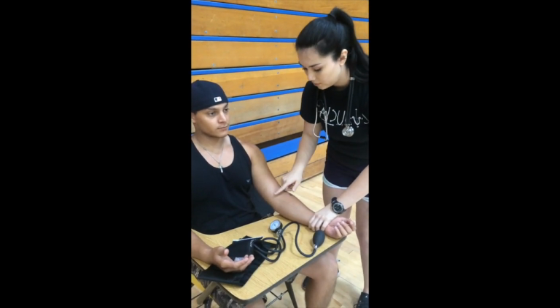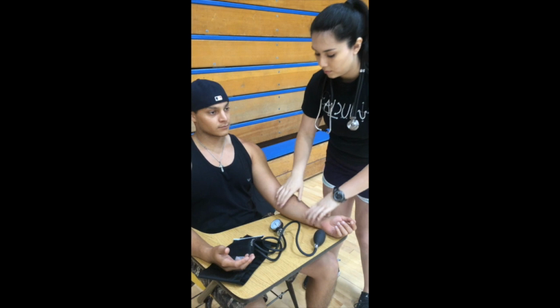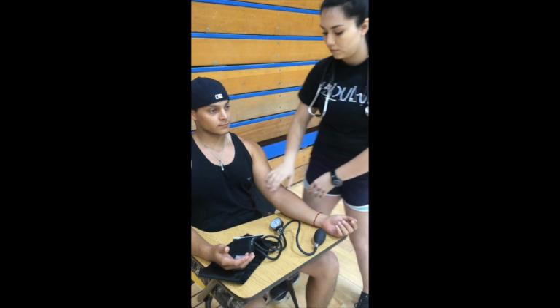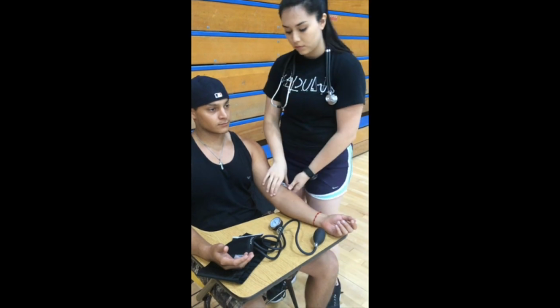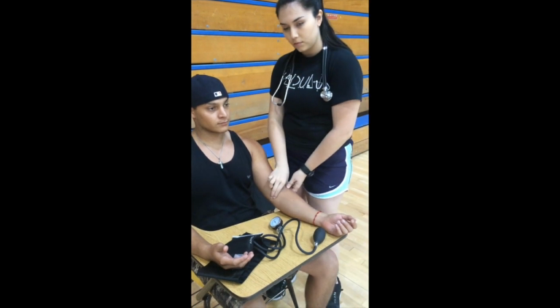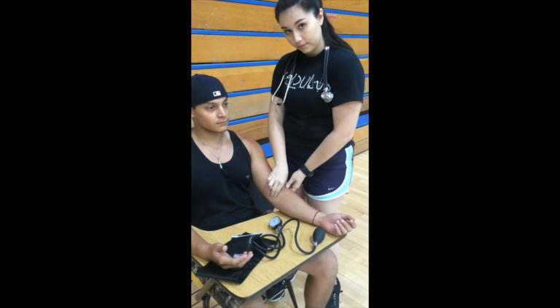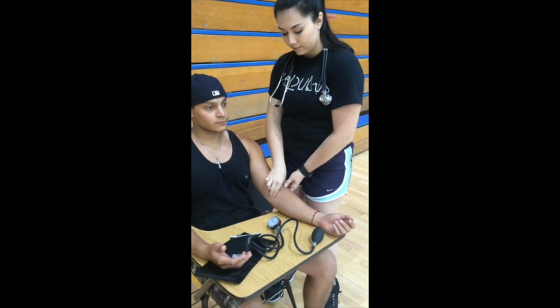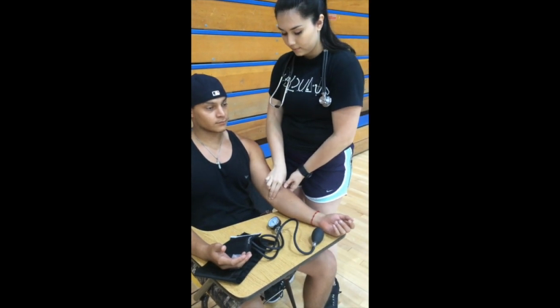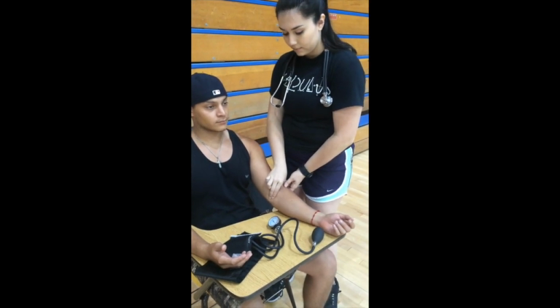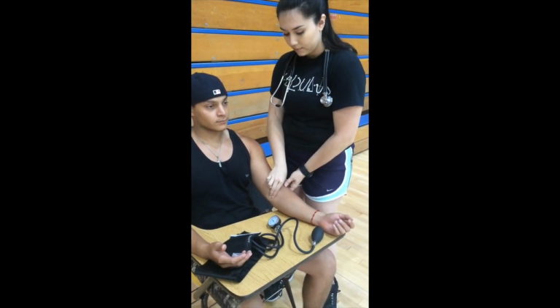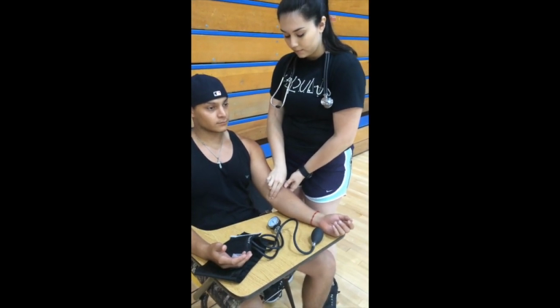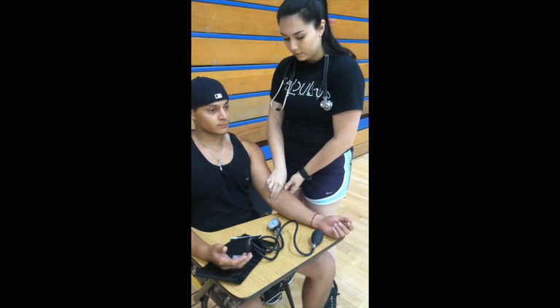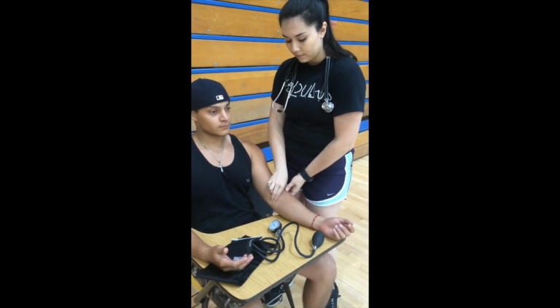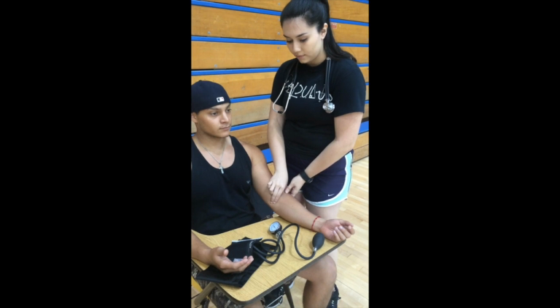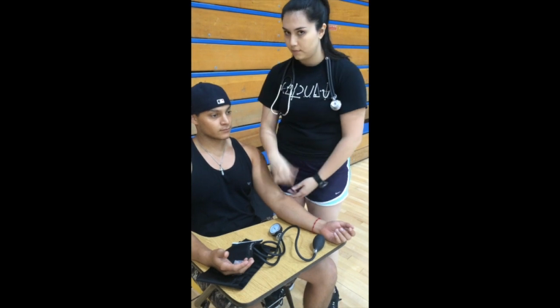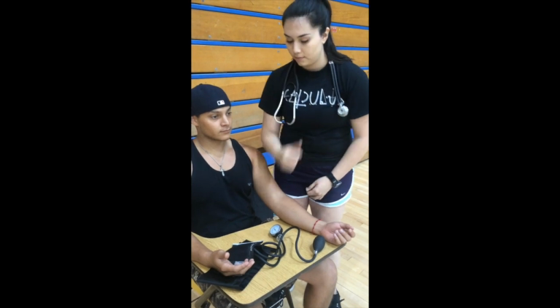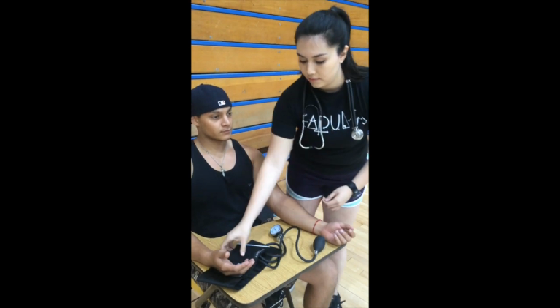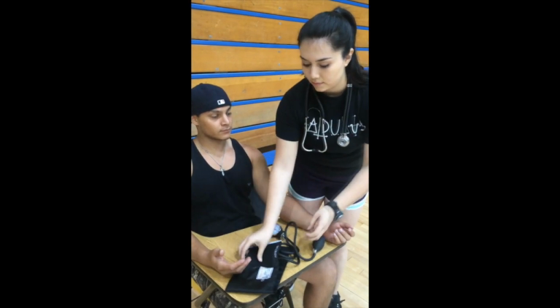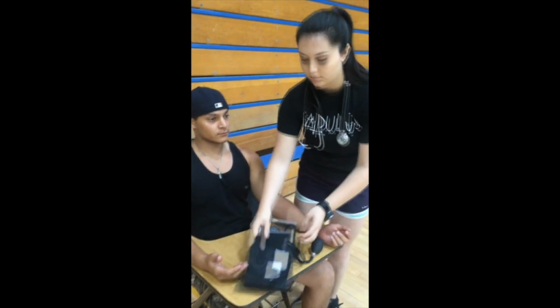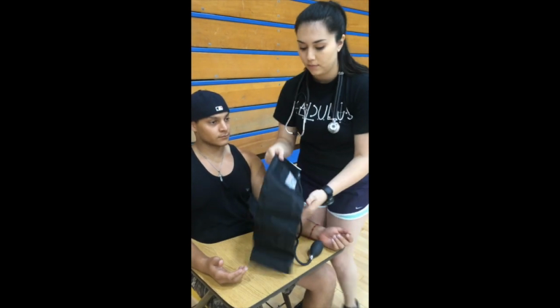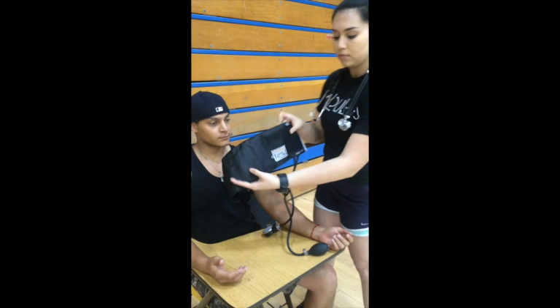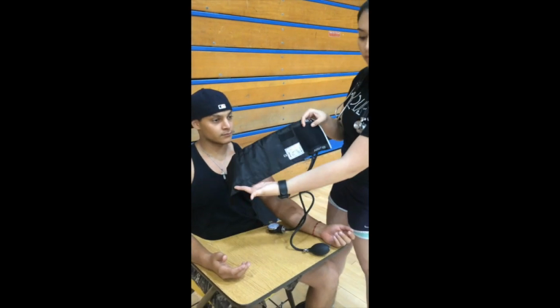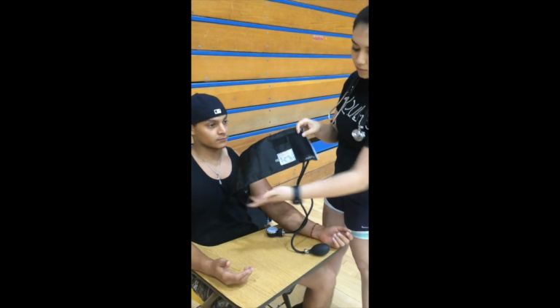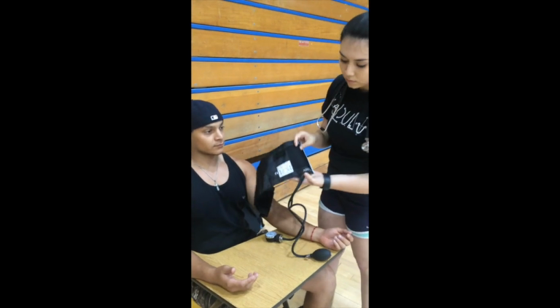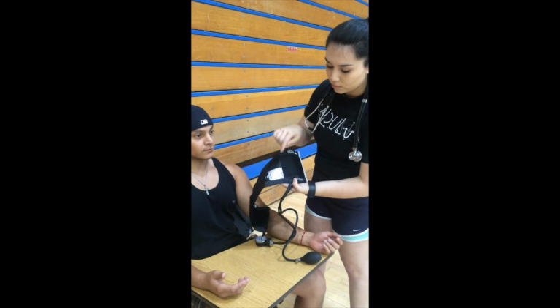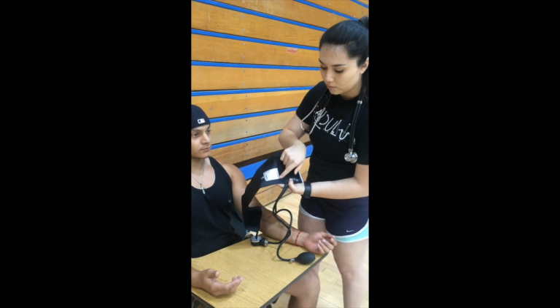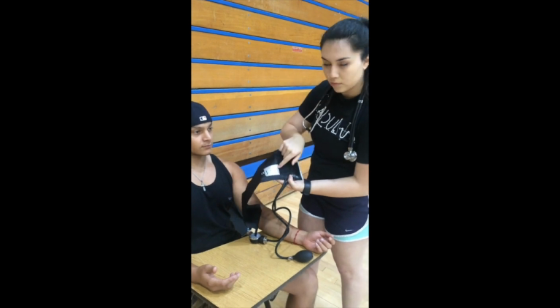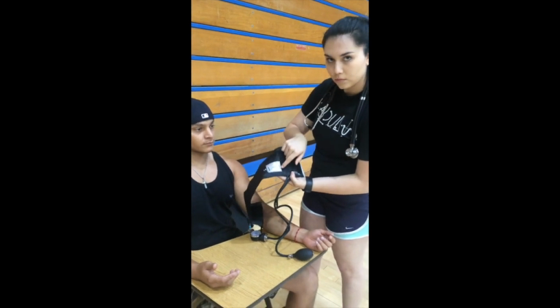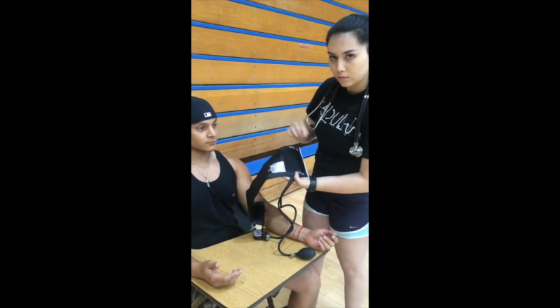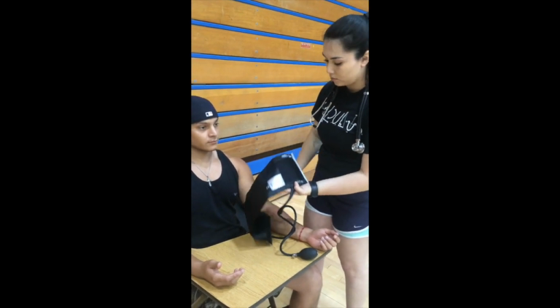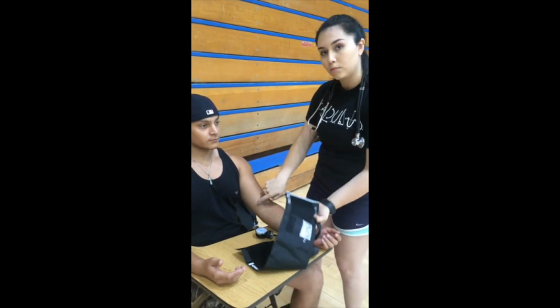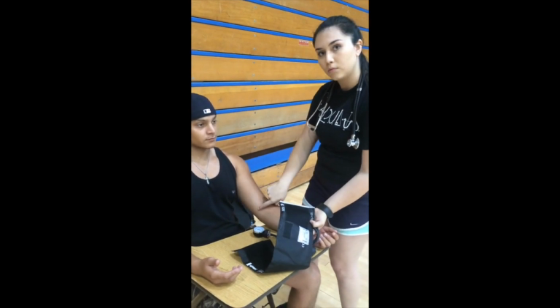Next, you will be feeling for their brachial artery while making sure you can feel the client's pulse. Then you are going to line up the artery arrow that is on the cuff with the client's brachial artery.